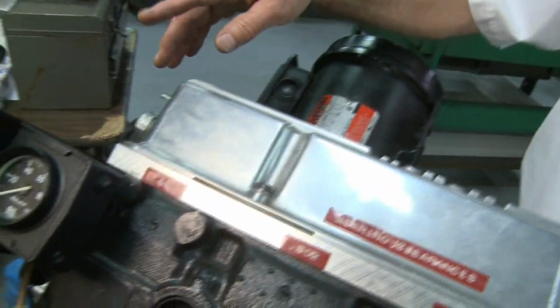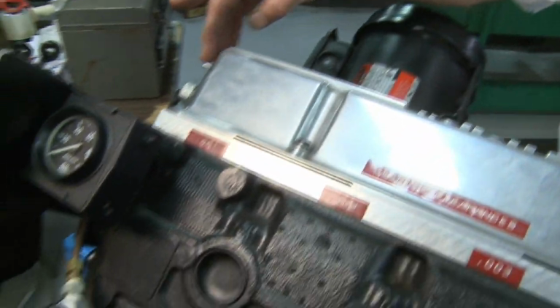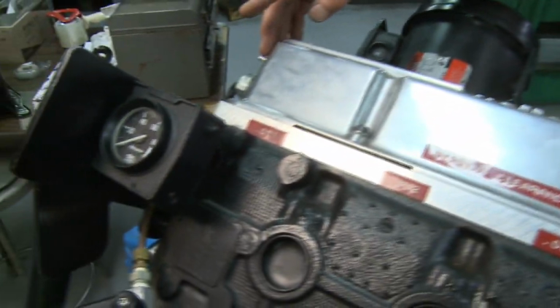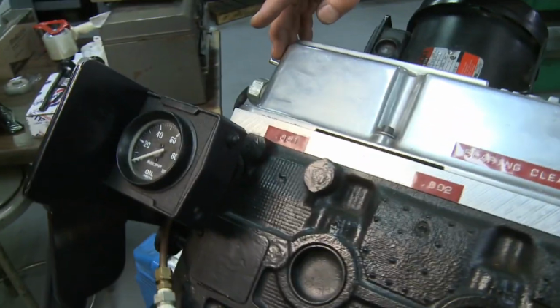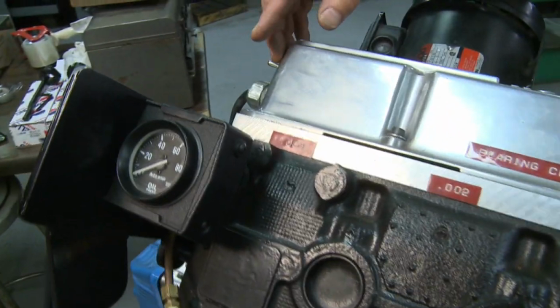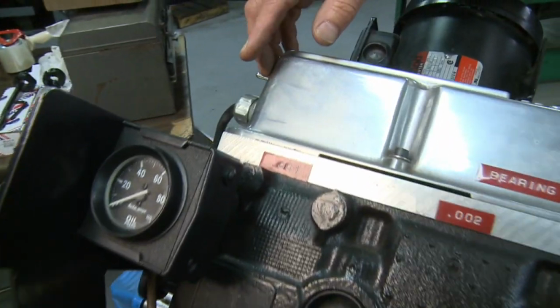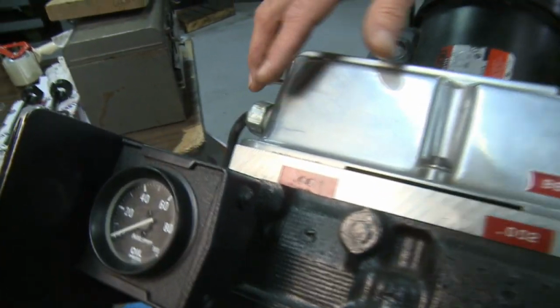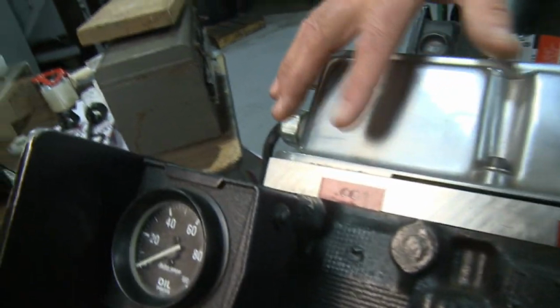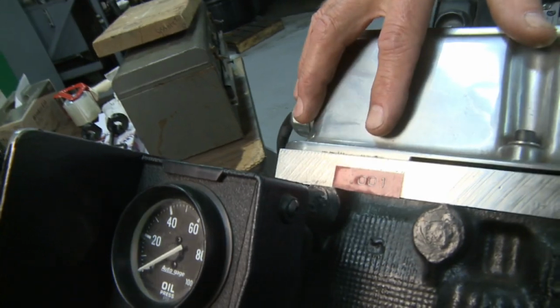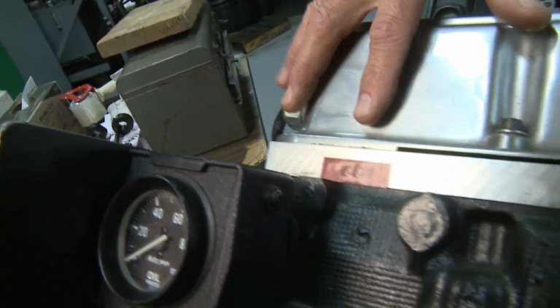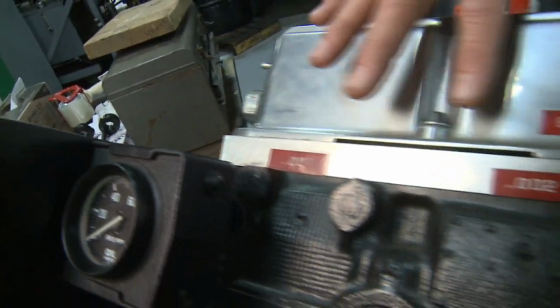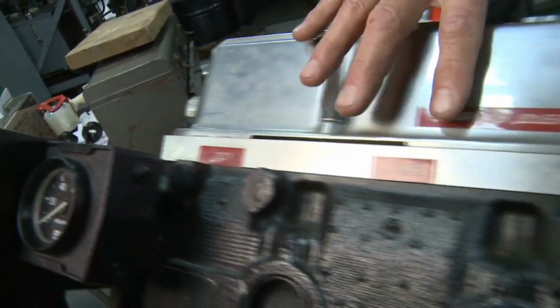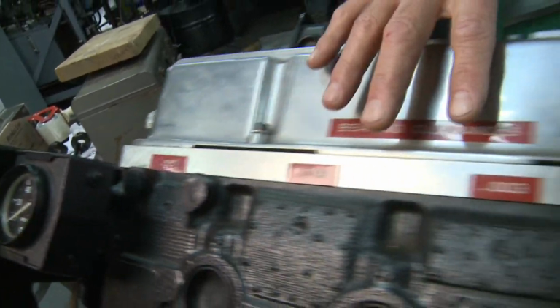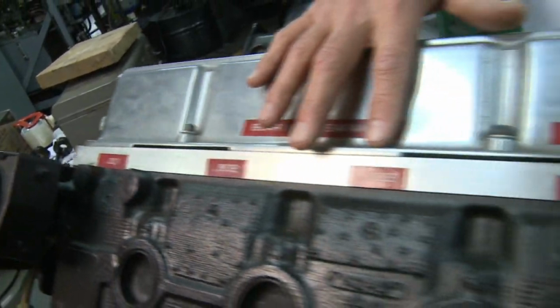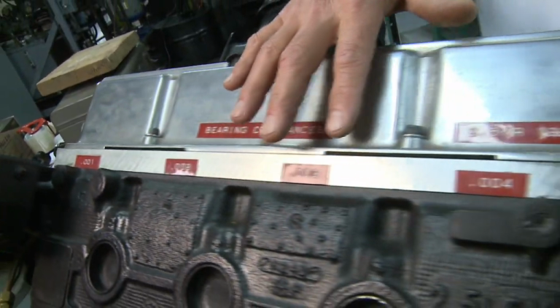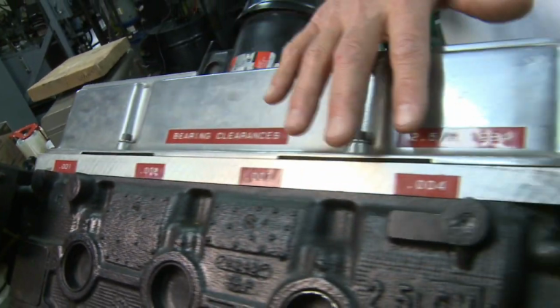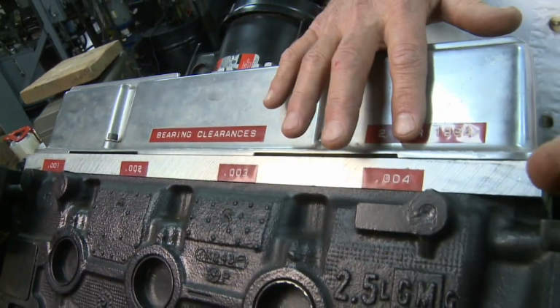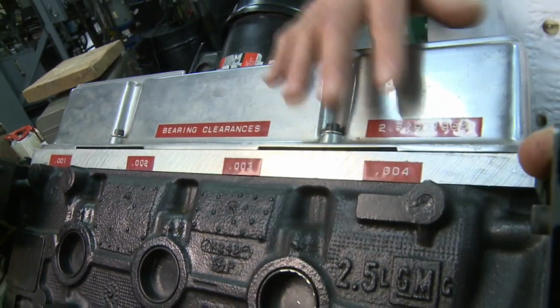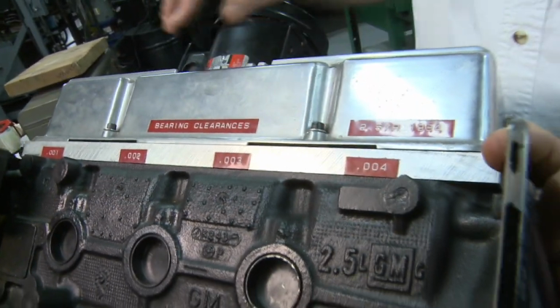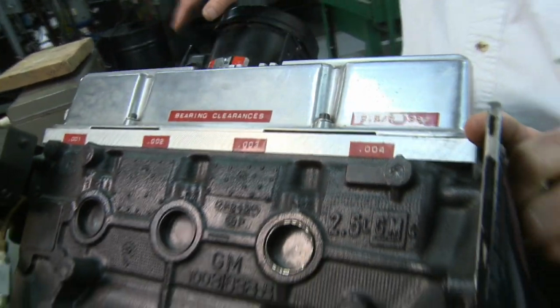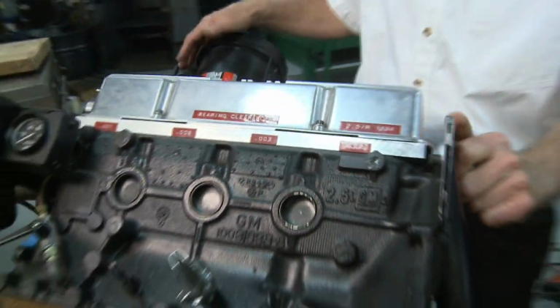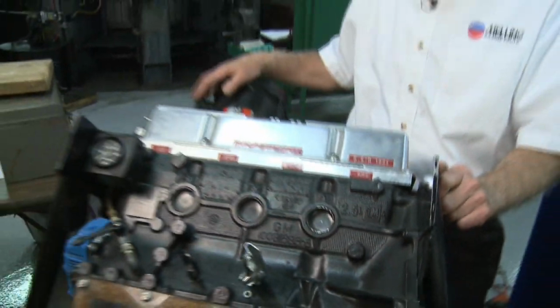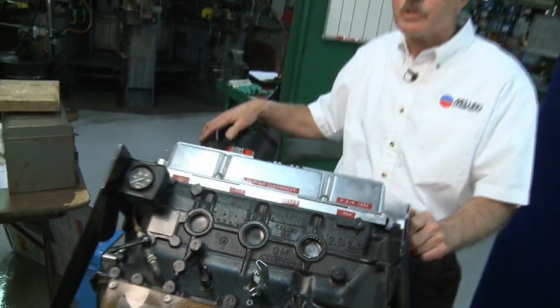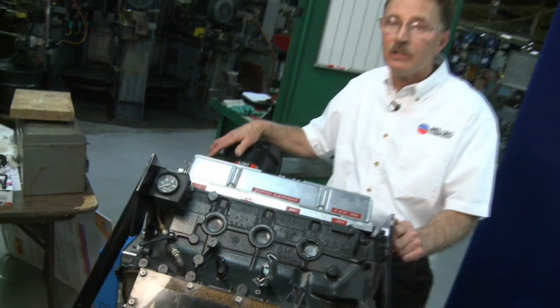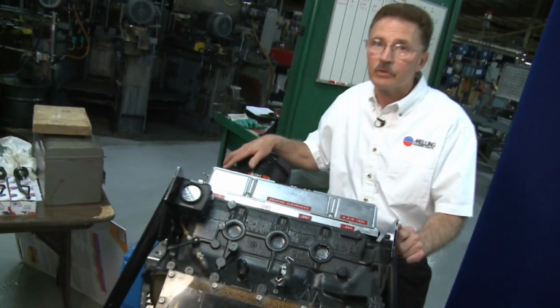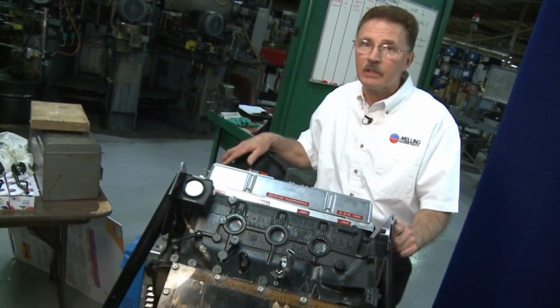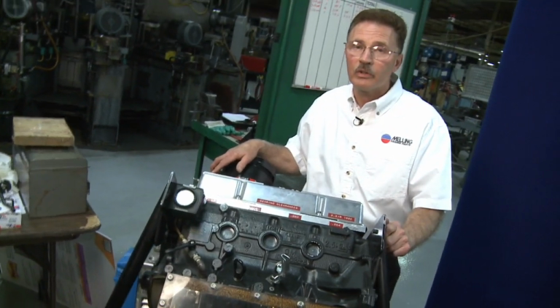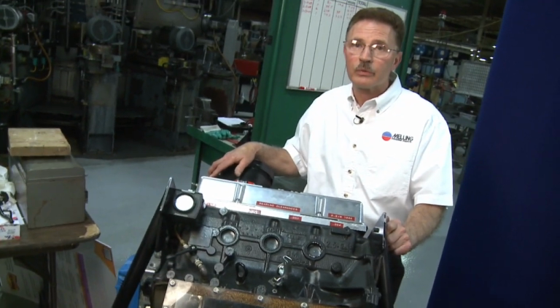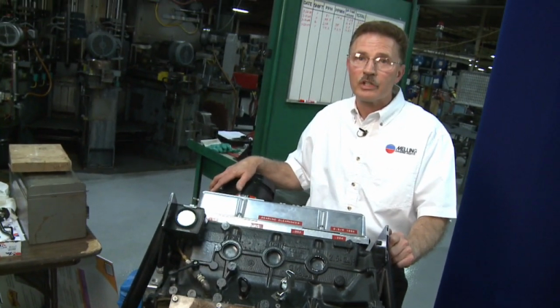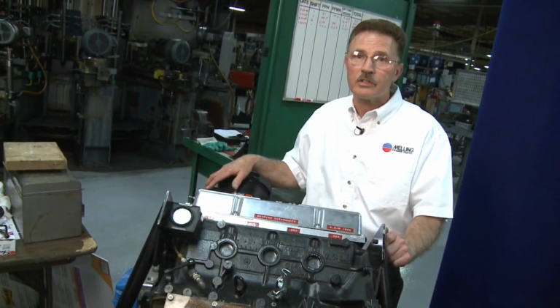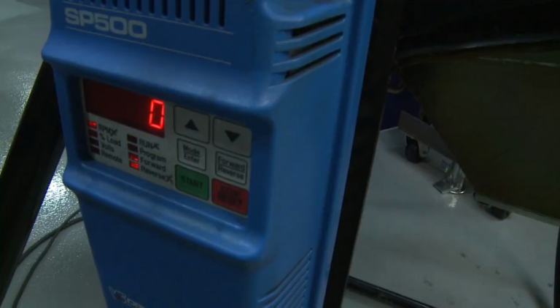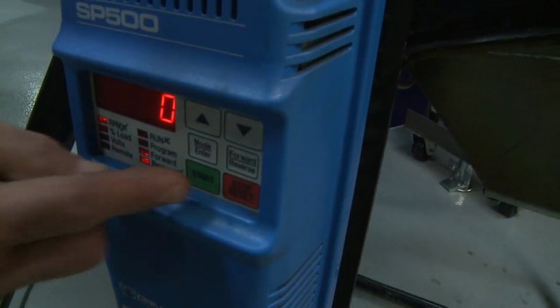We've cut the clearances on the main bearings at 1,000, 2,000, 3,000, and 4,000 to show how much bleed-off you get with increased clearances in your engine.